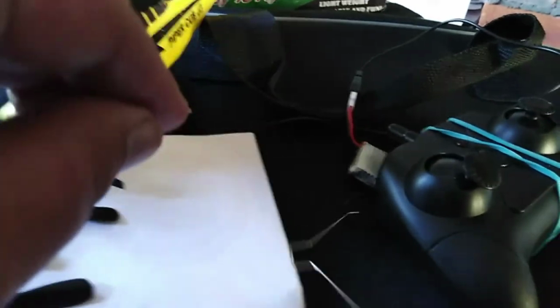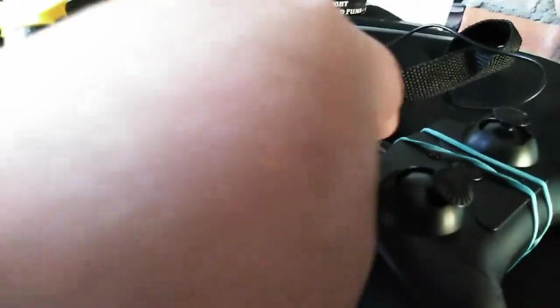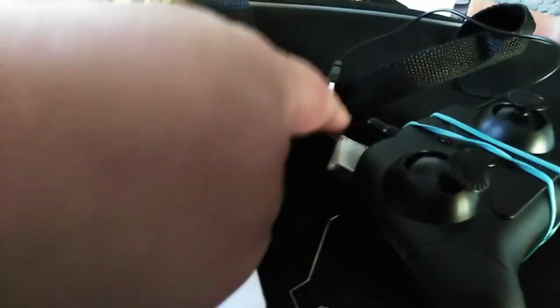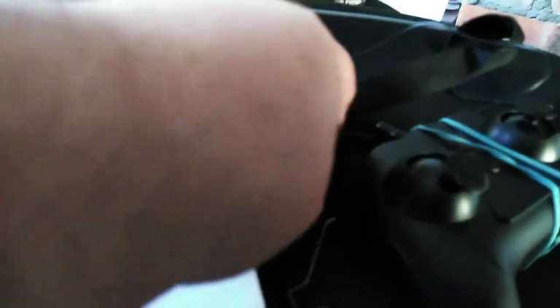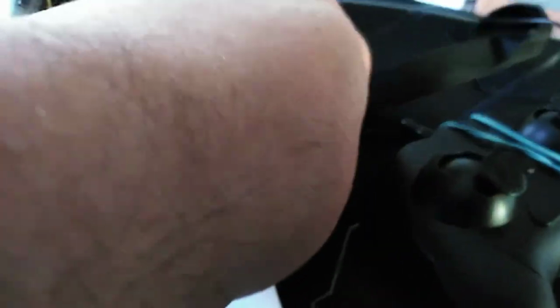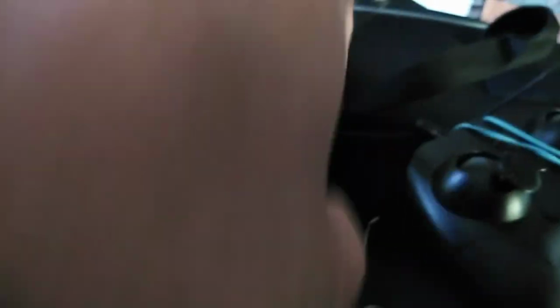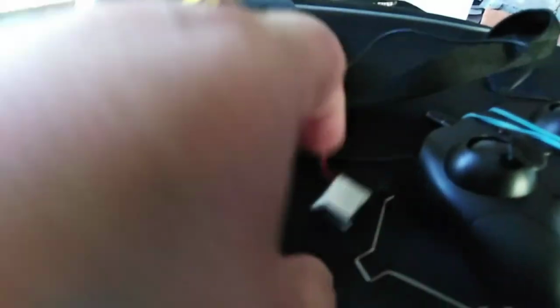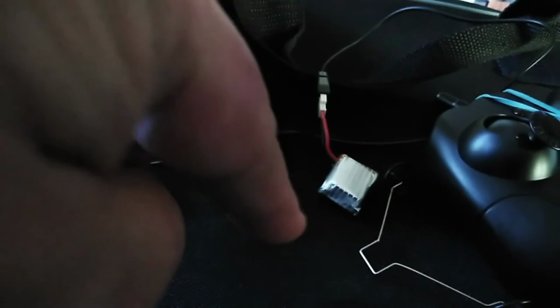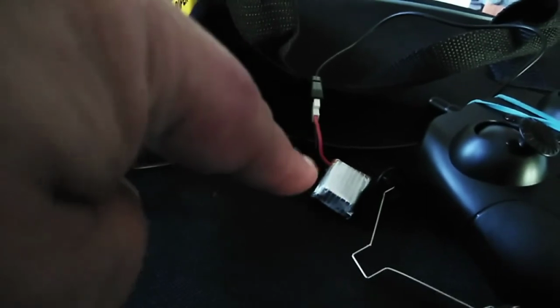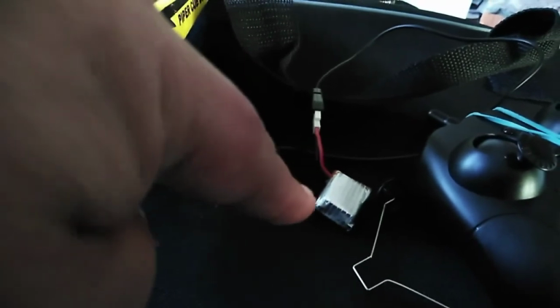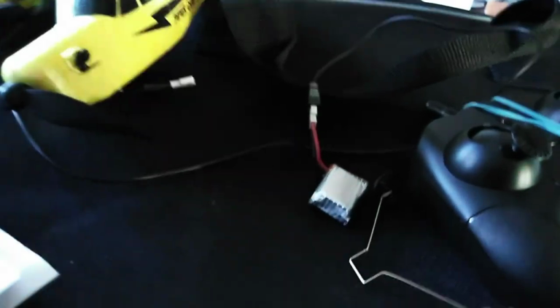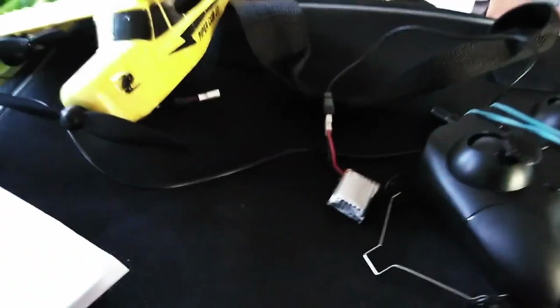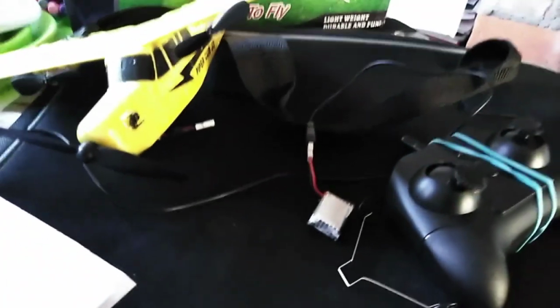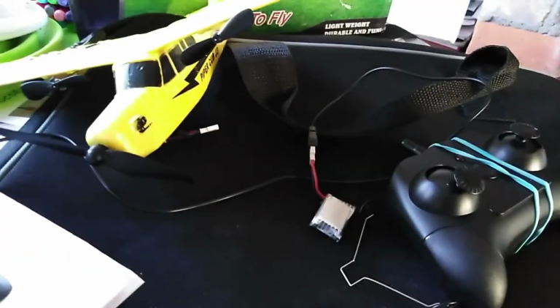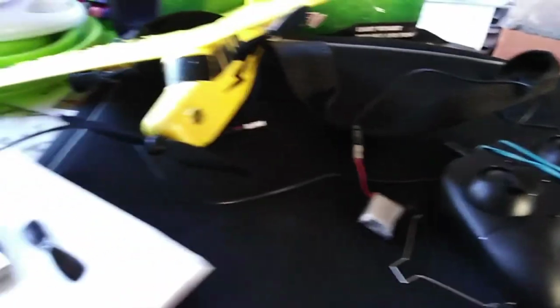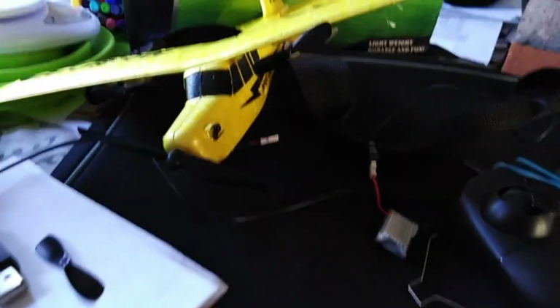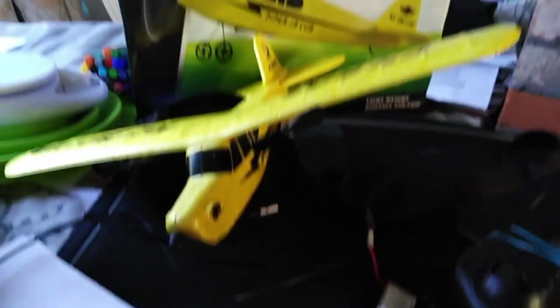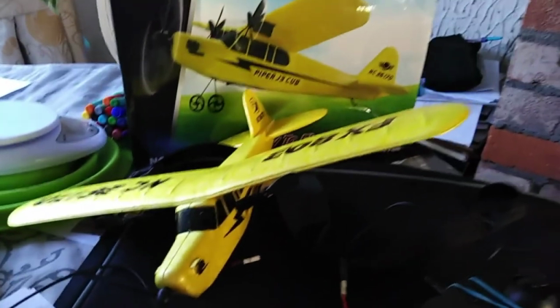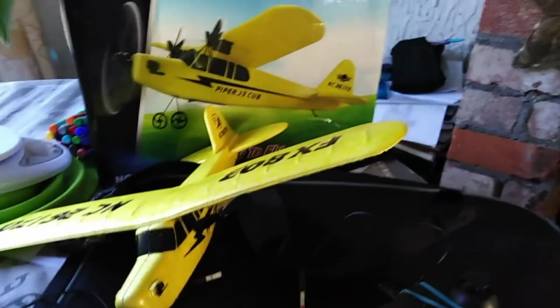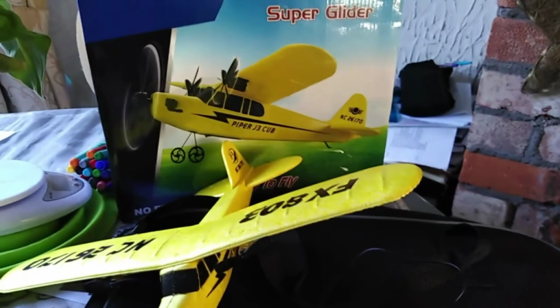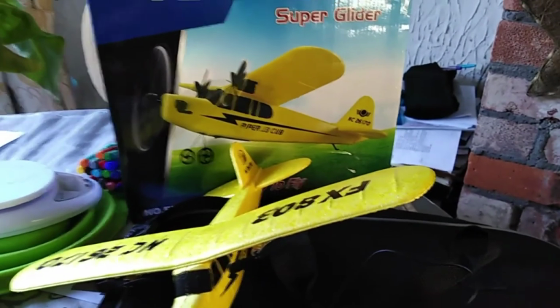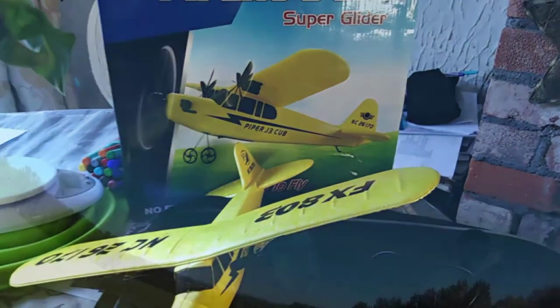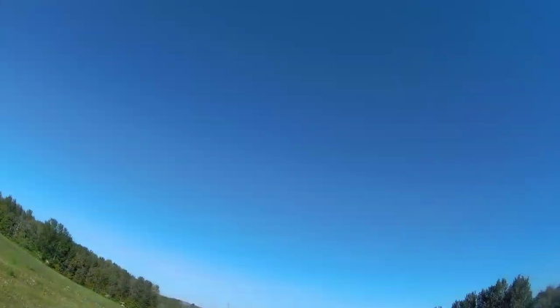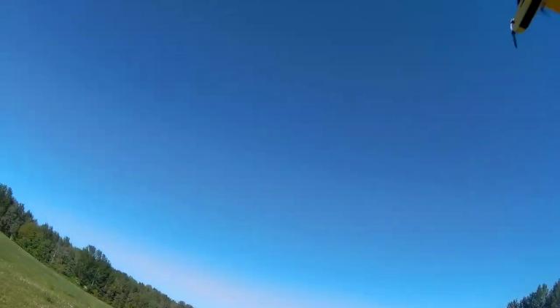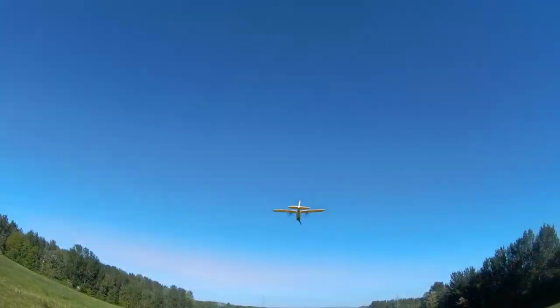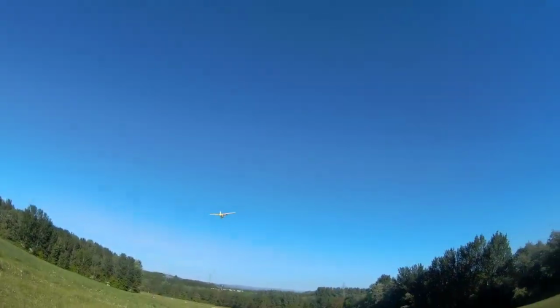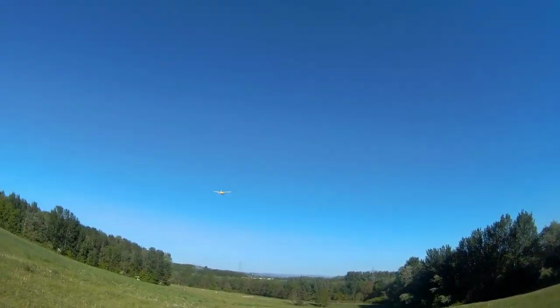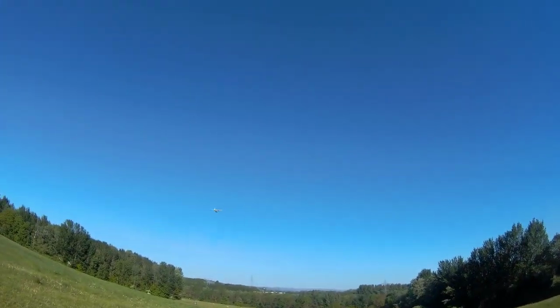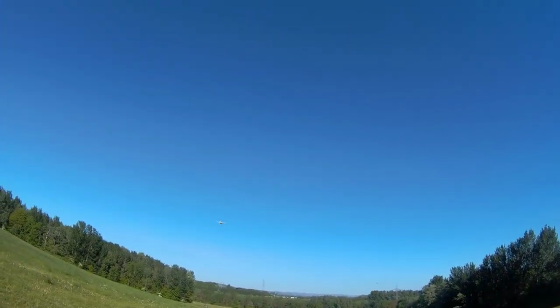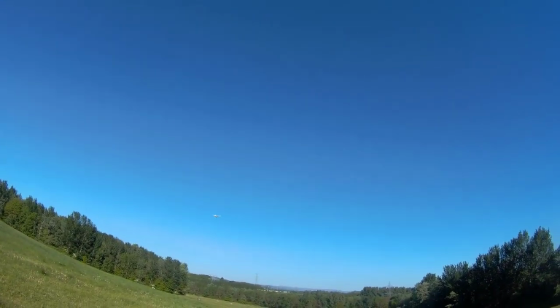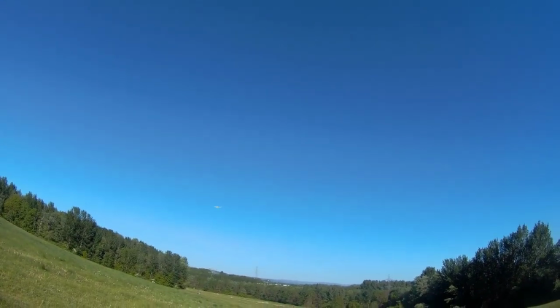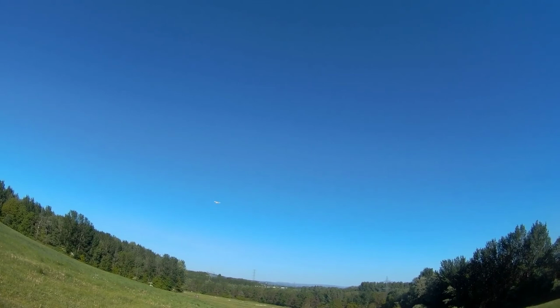It even has an on/off switch just above the battery canopy — it's so well designed. Full of stability, so no loops, no rolls. But what it doesn't do, it gives back in heaps. The battery is a 220 milliamp one-cell at 3.7 volts — bigger than most trainer-plane batteries.